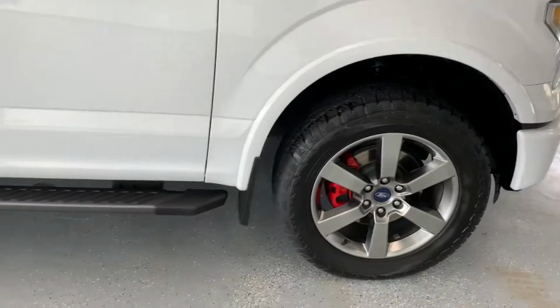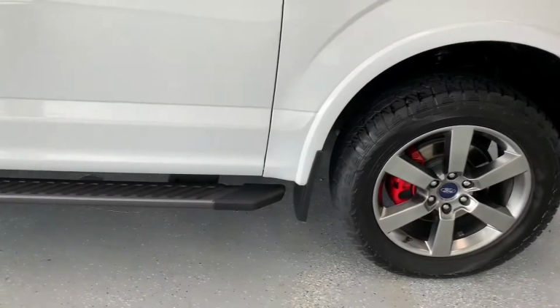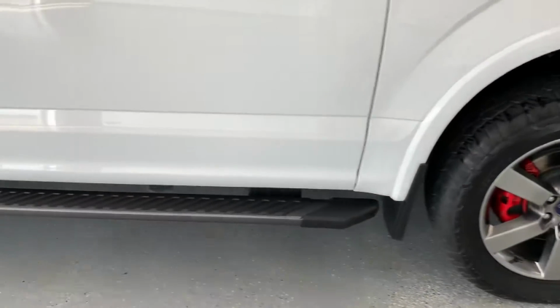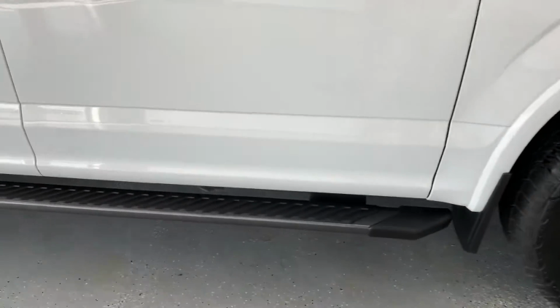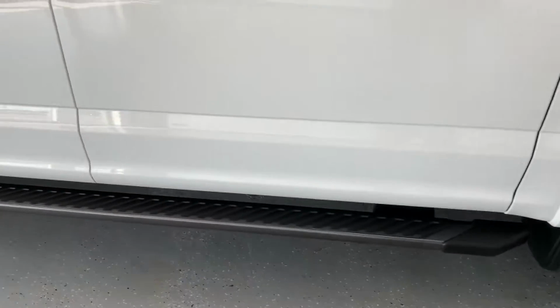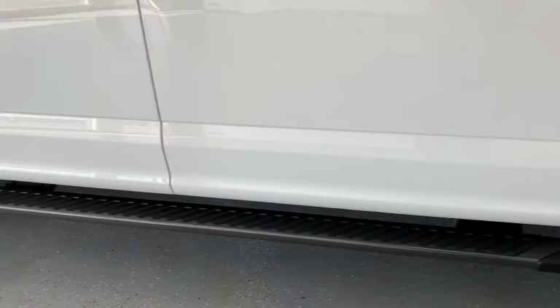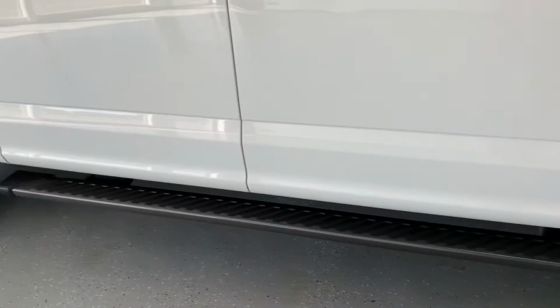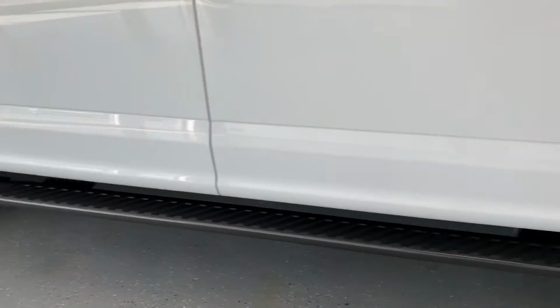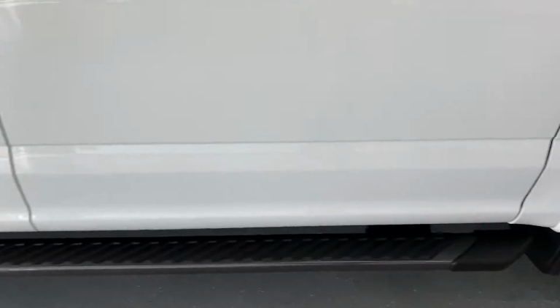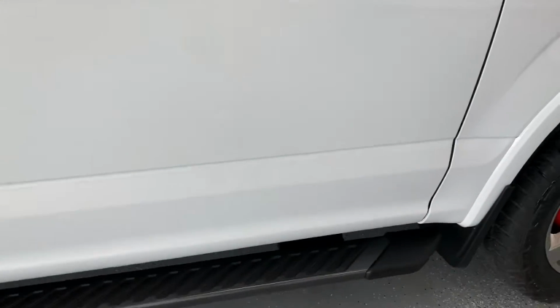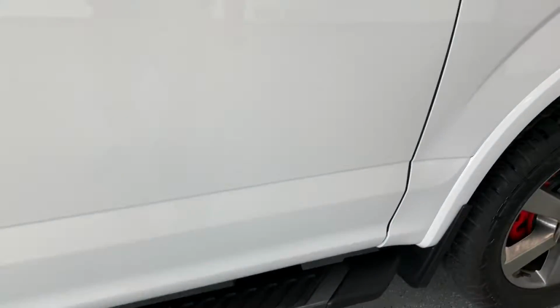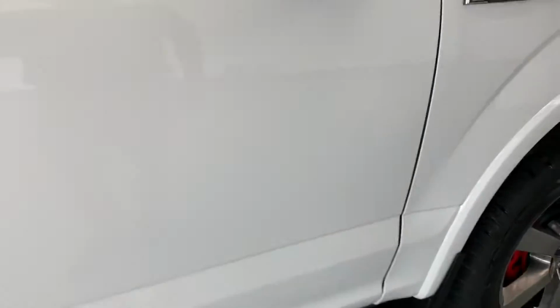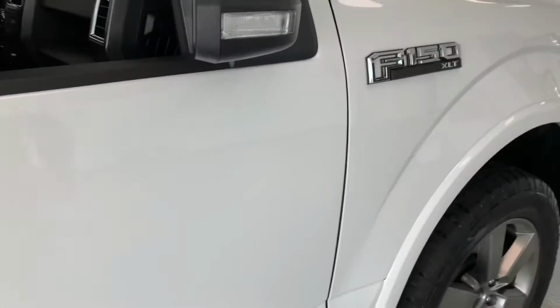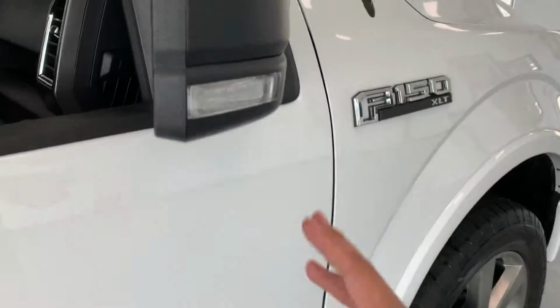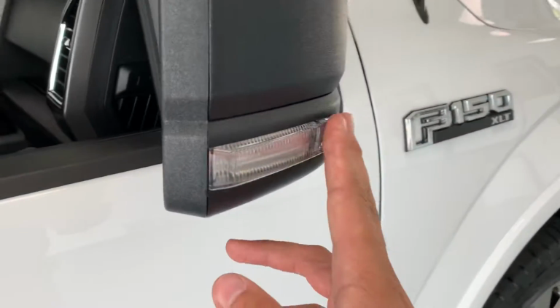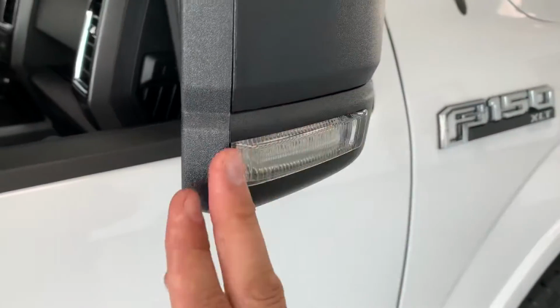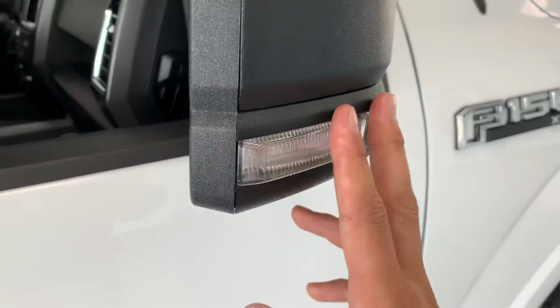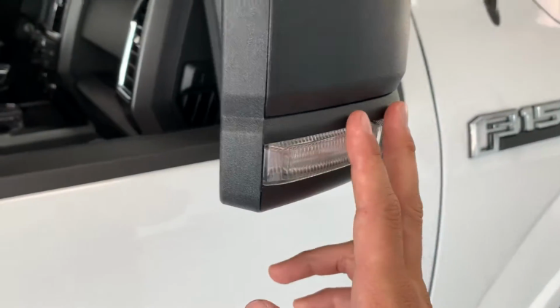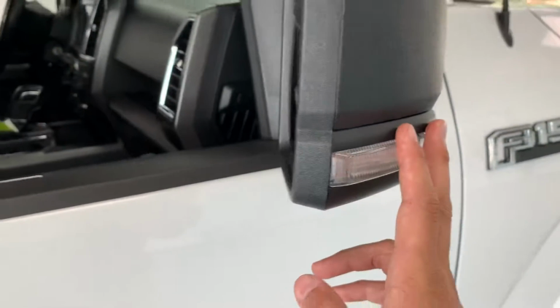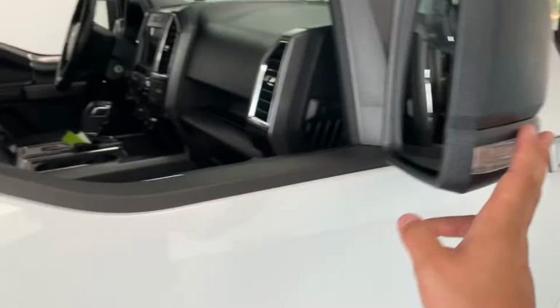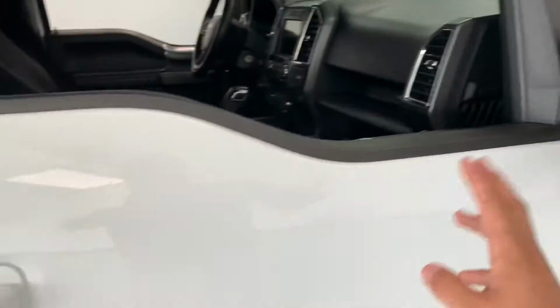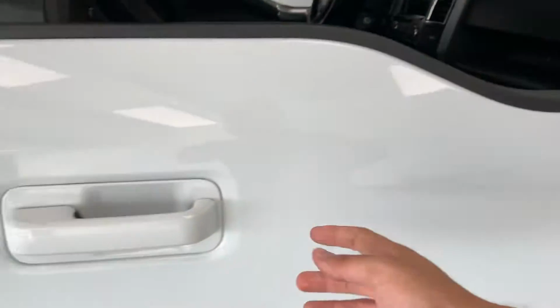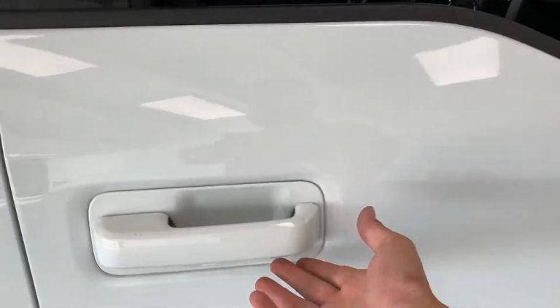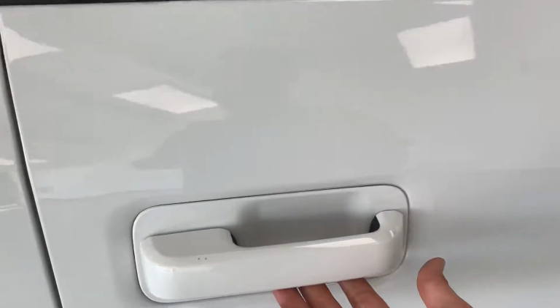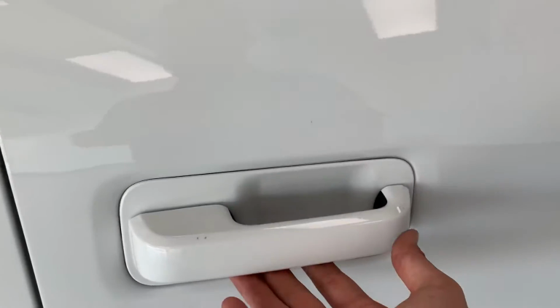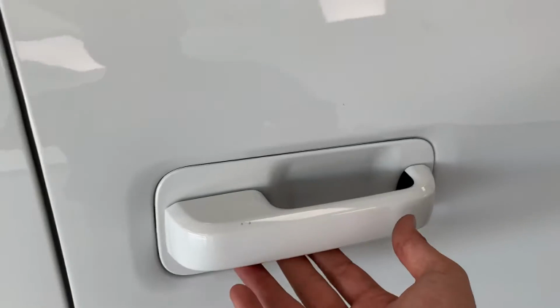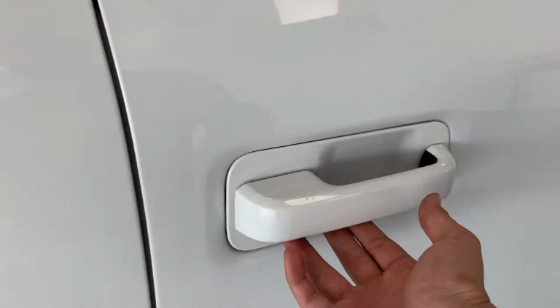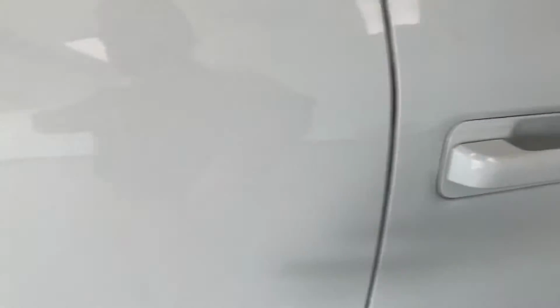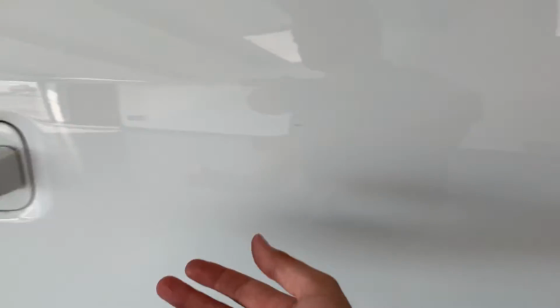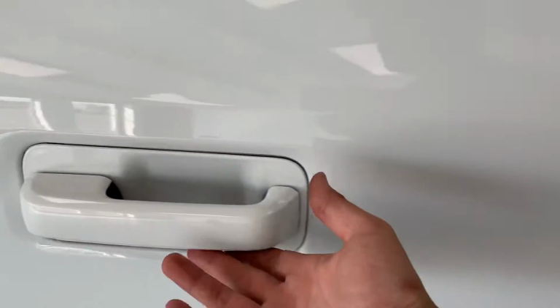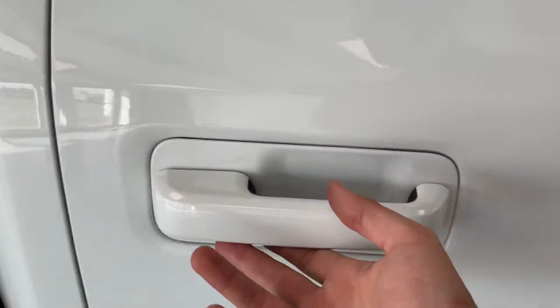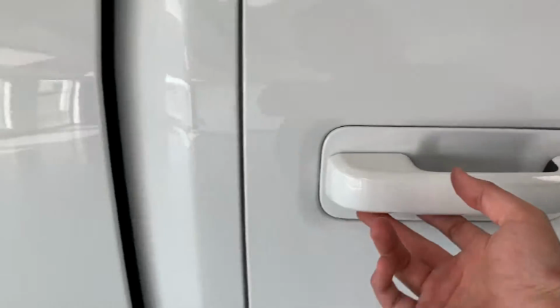You also get these factory running boards. The mirror caps have an integrated turn signal on them. And part of that sport appearance package includes these body-colored door handles coming back through here.